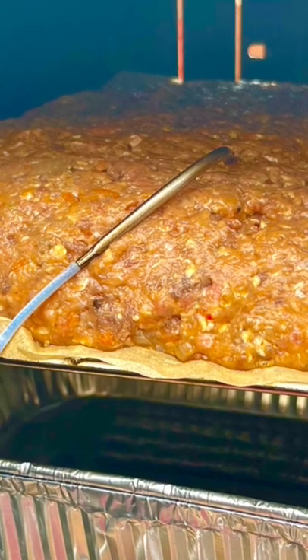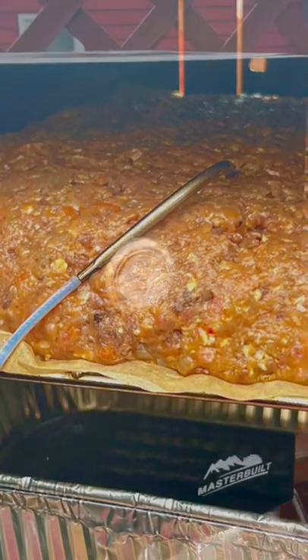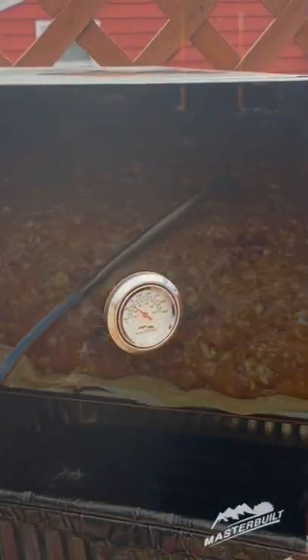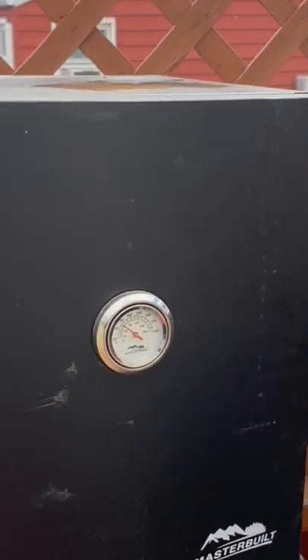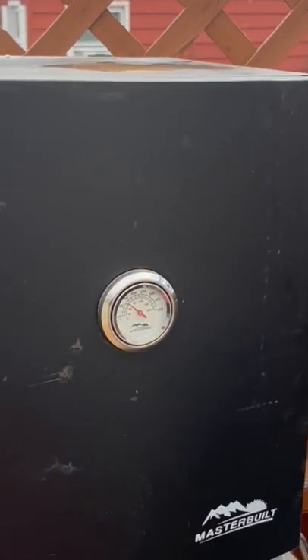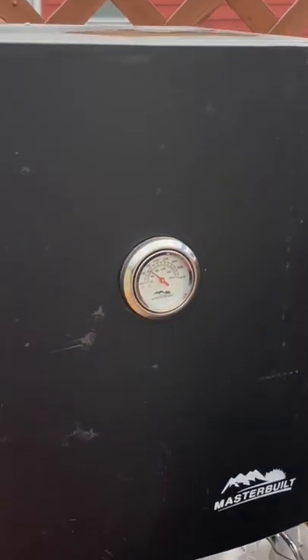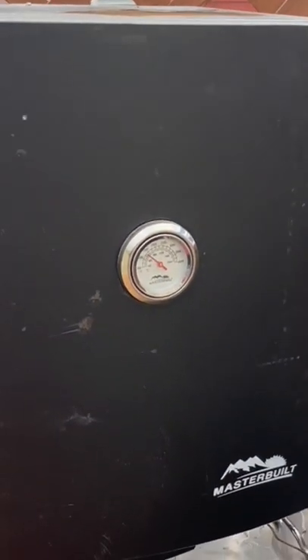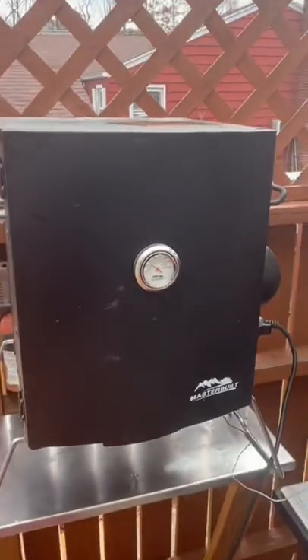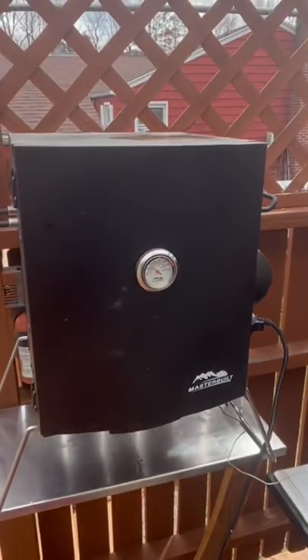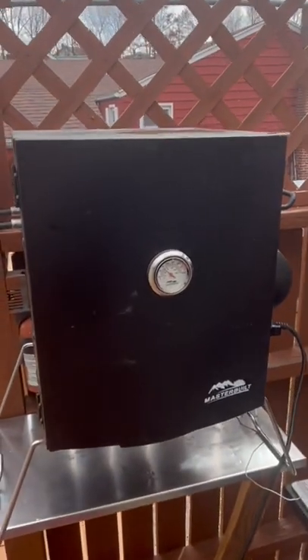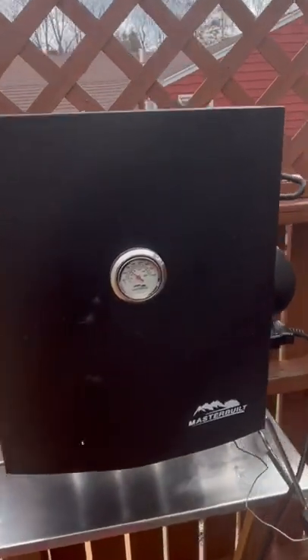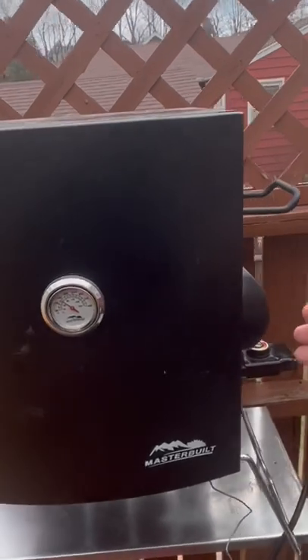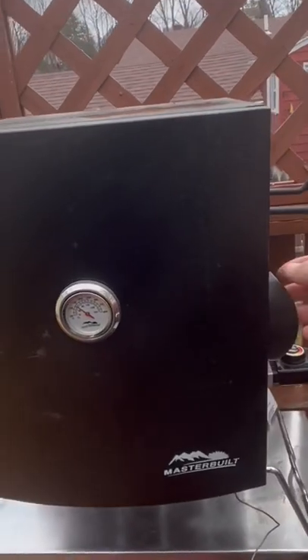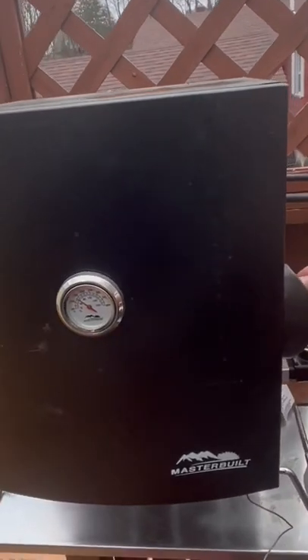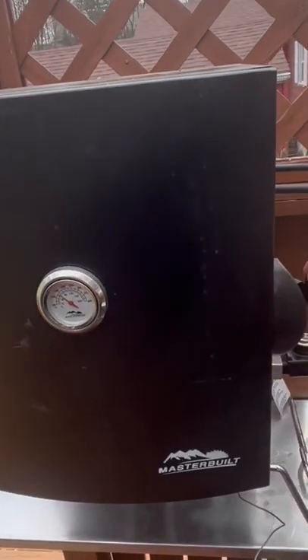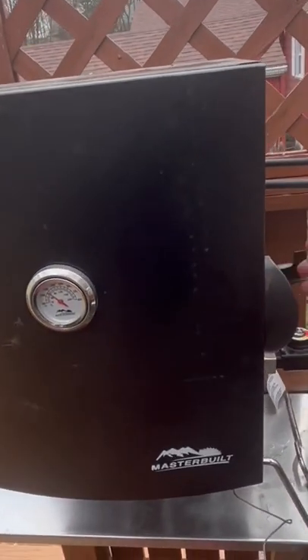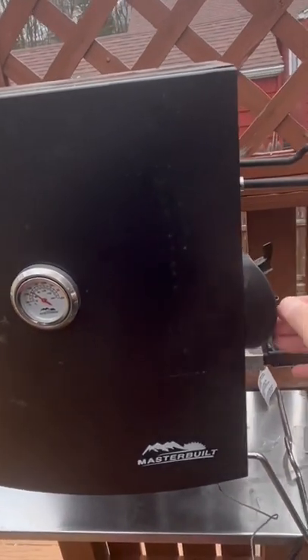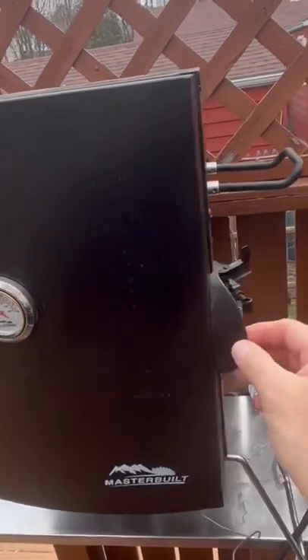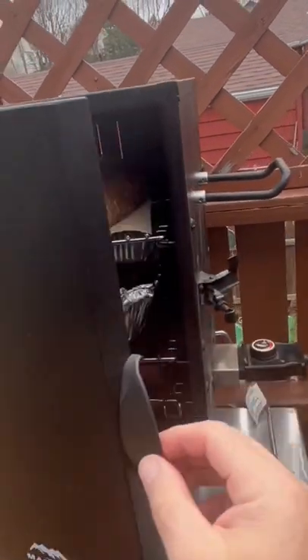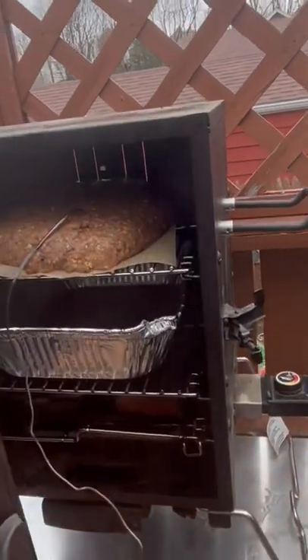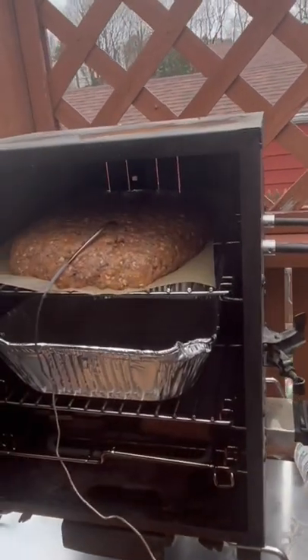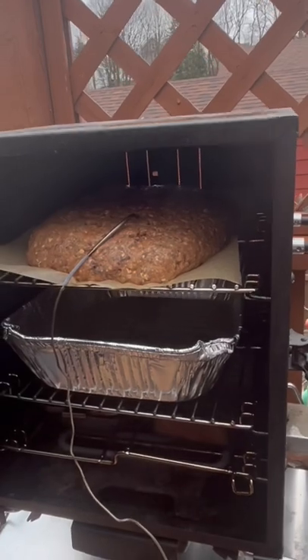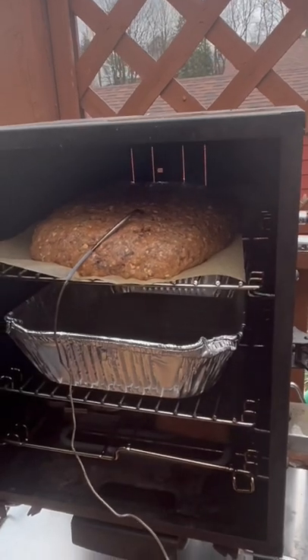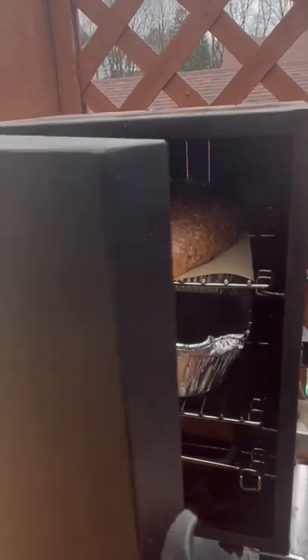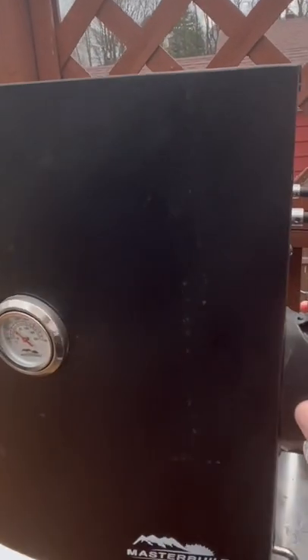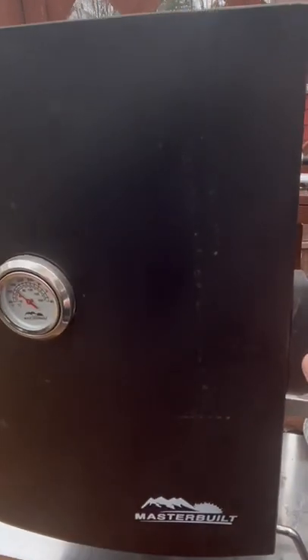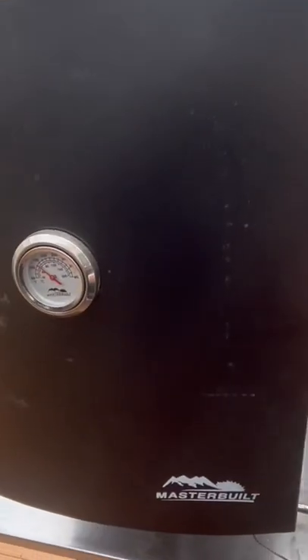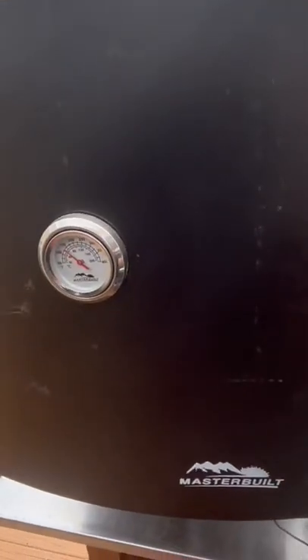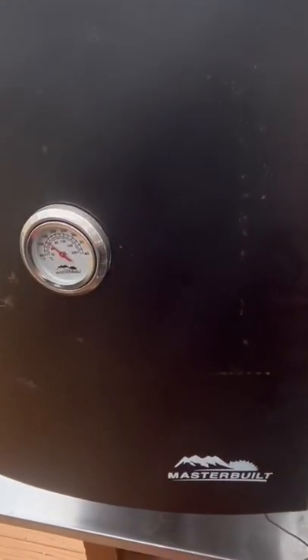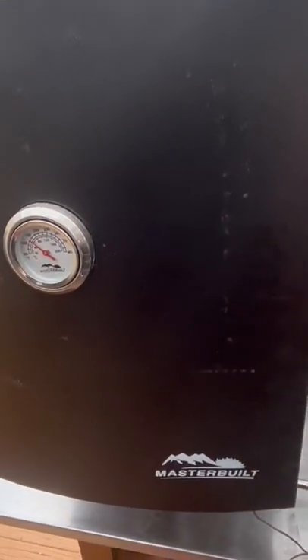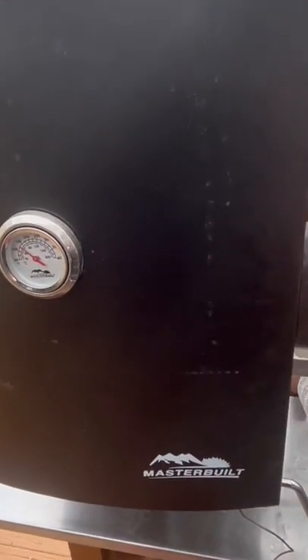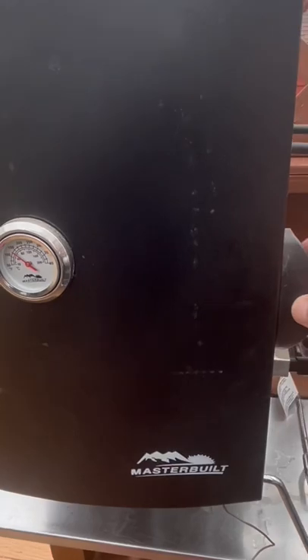Here we go. I don't know if you can see the snow, but it's snowing. Let me show you my little electric smoker — there it is. My temperature dropped because I've opened the door.